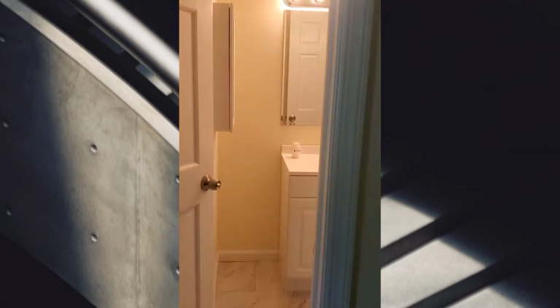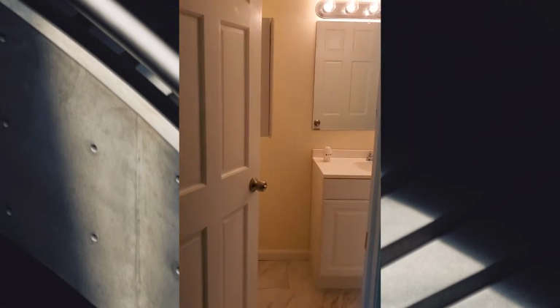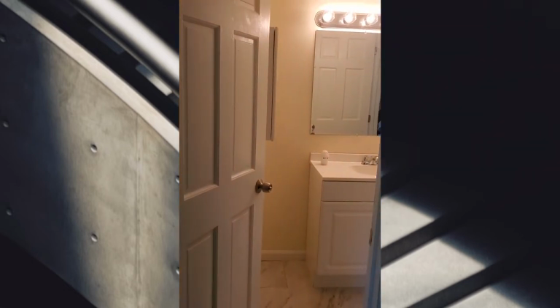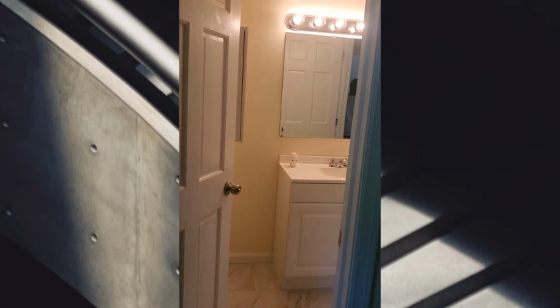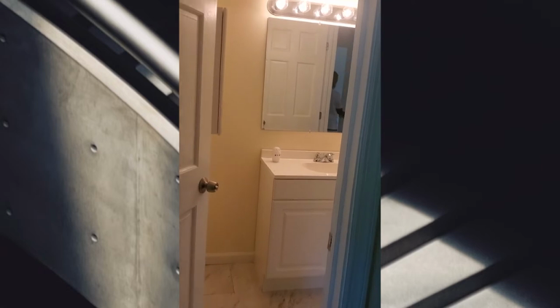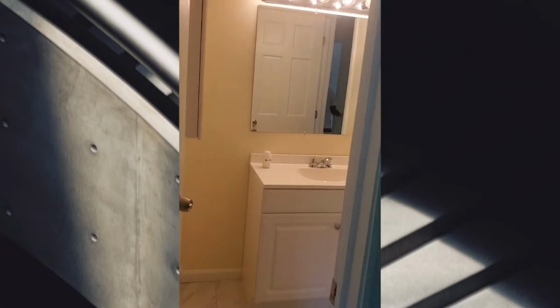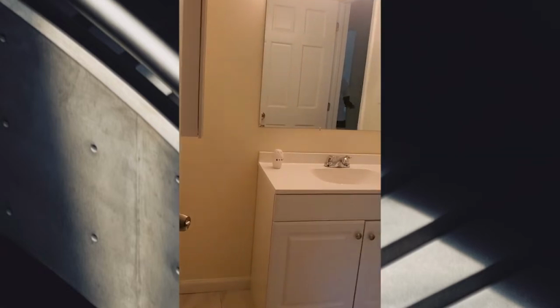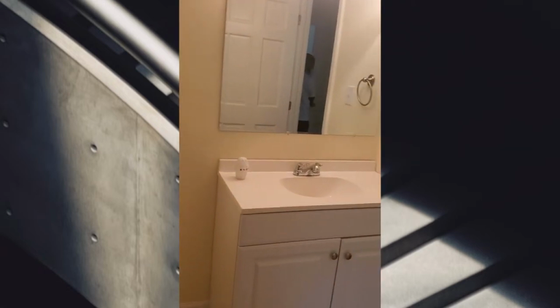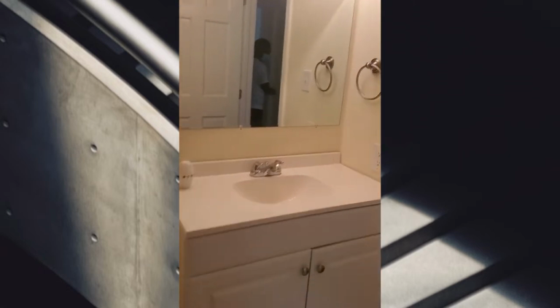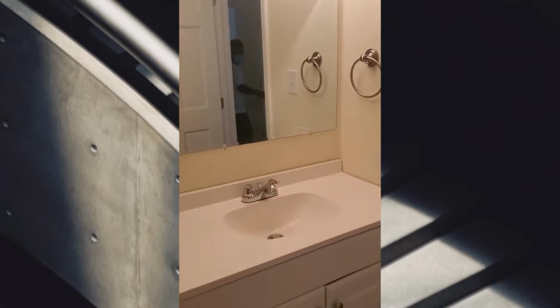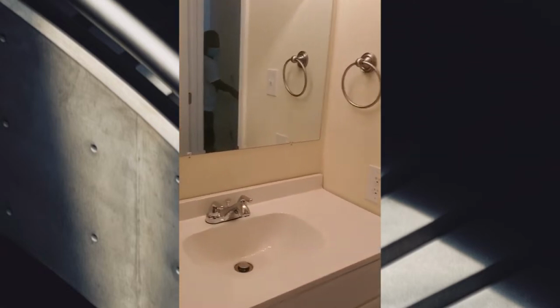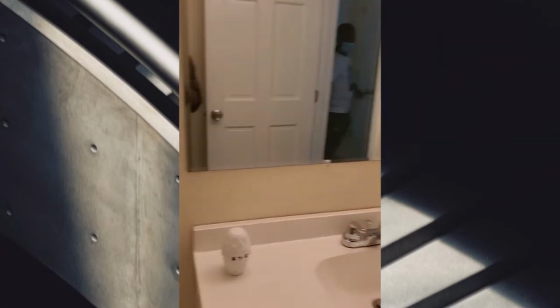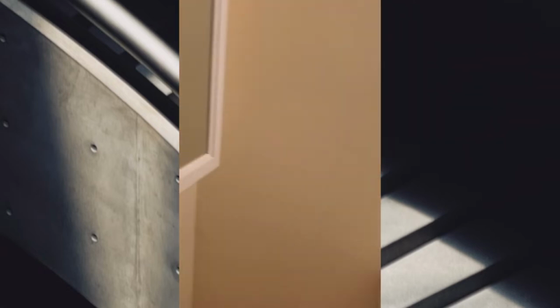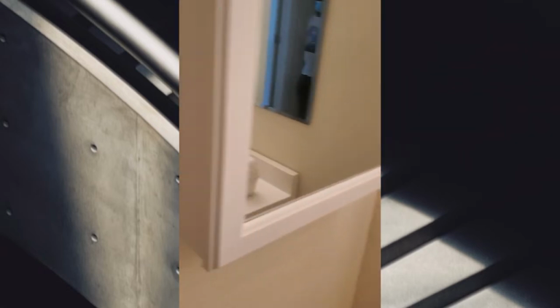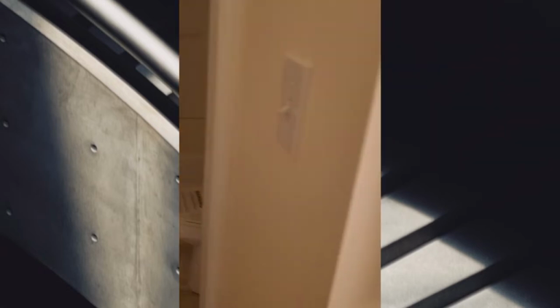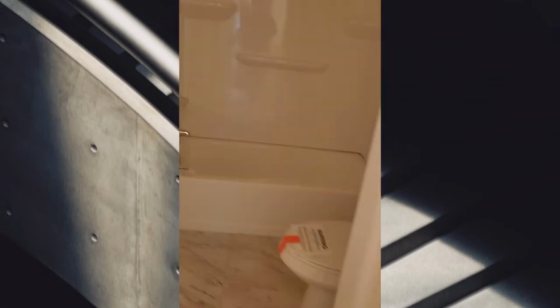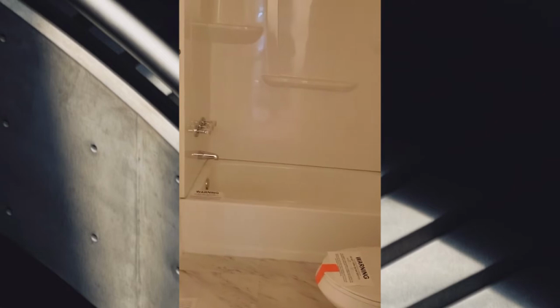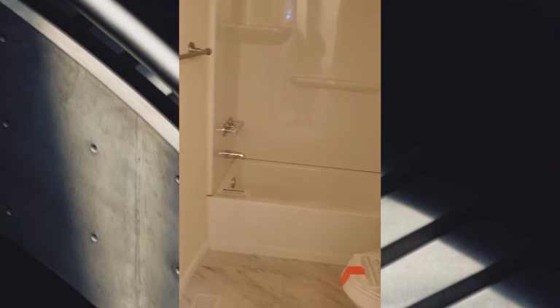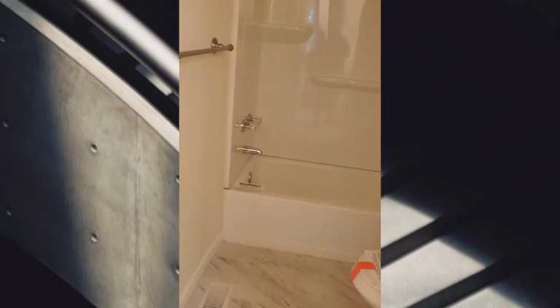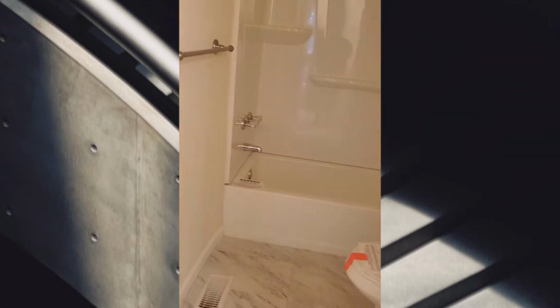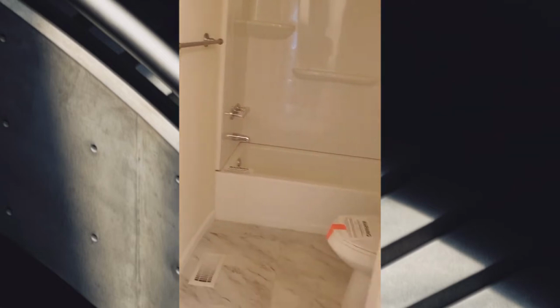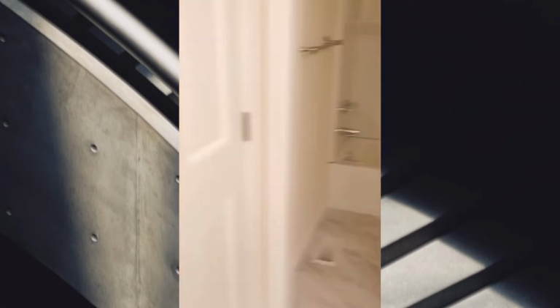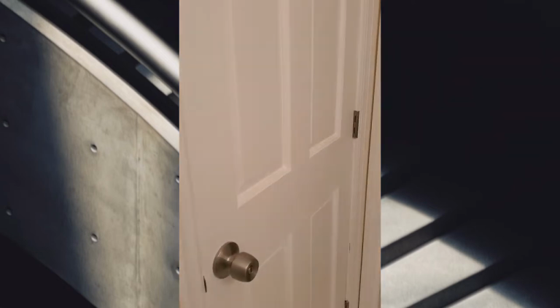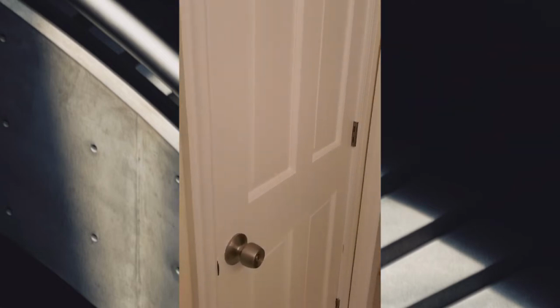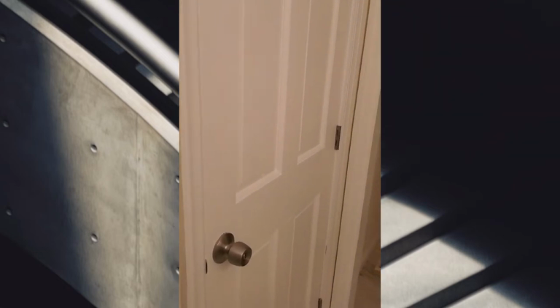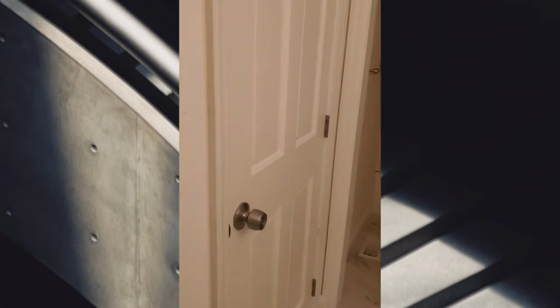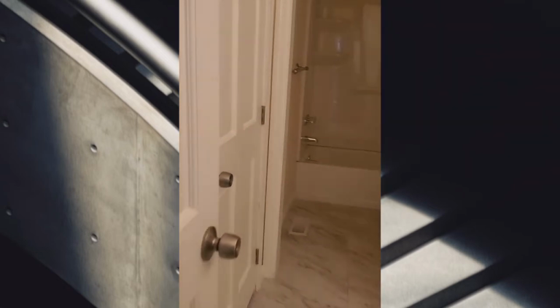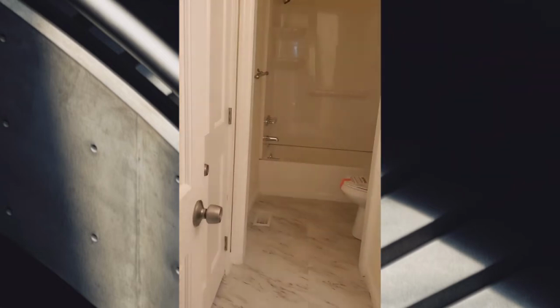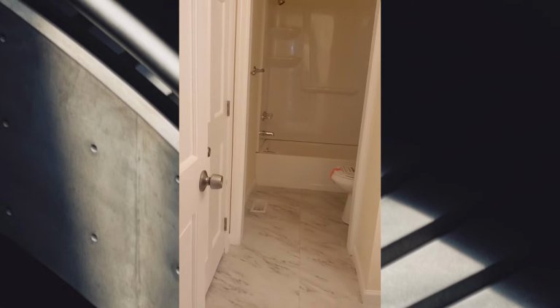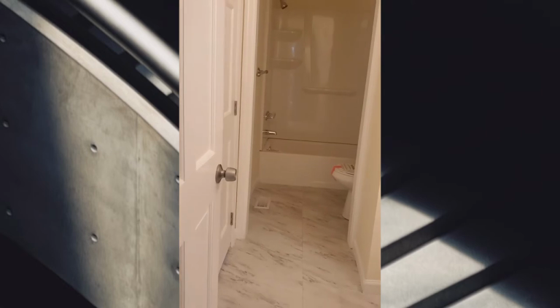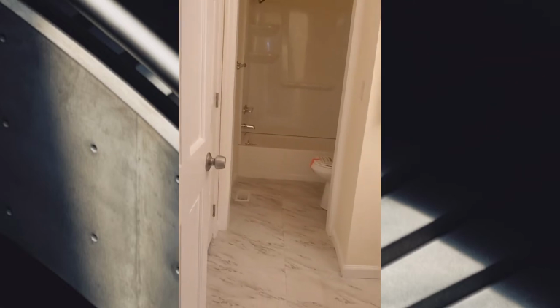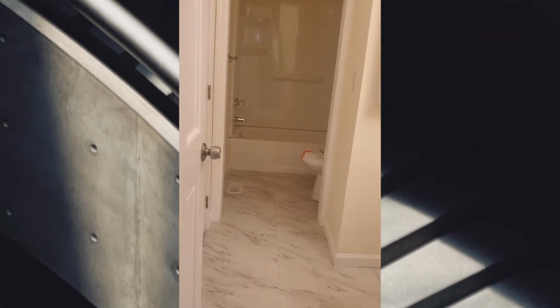So this bedroom enters into the bathroom. Let me back up, because that's the door to the bedroom, but this is the hallway door to the bathroom.